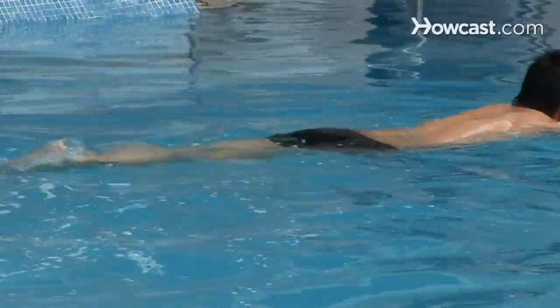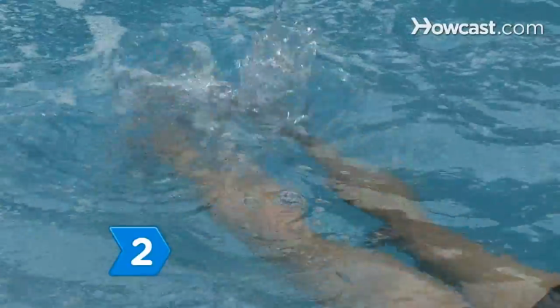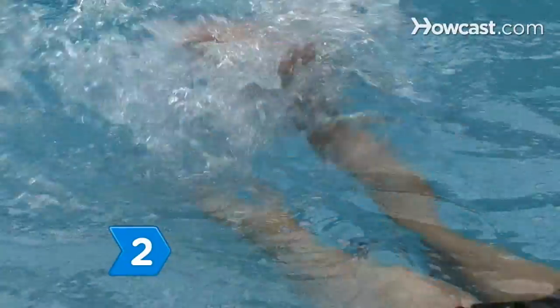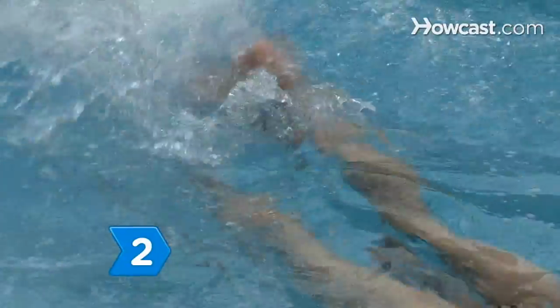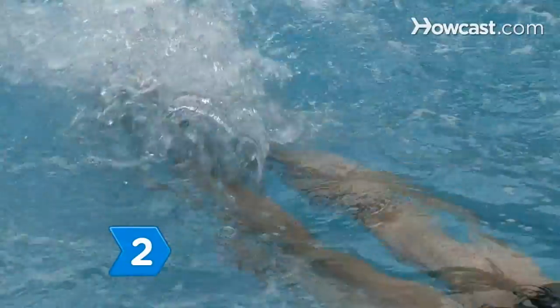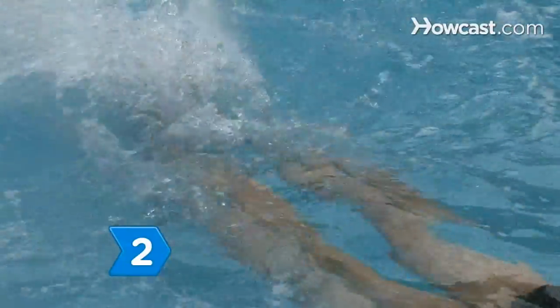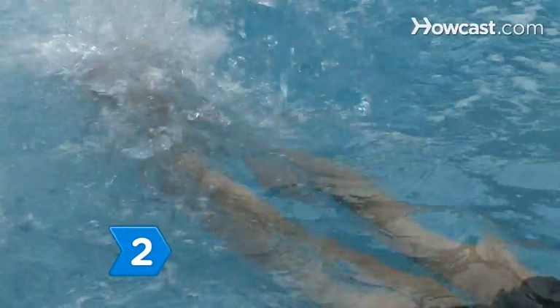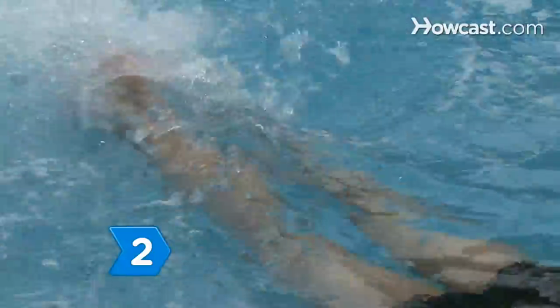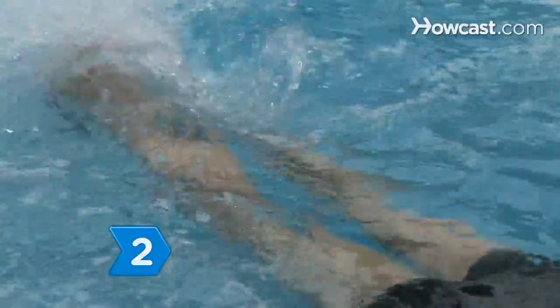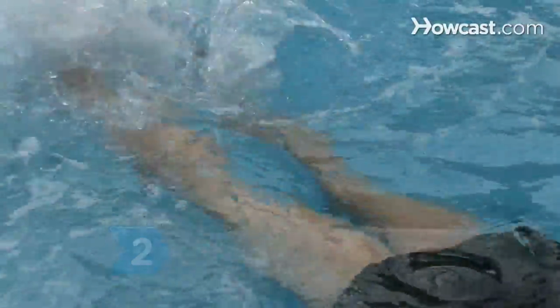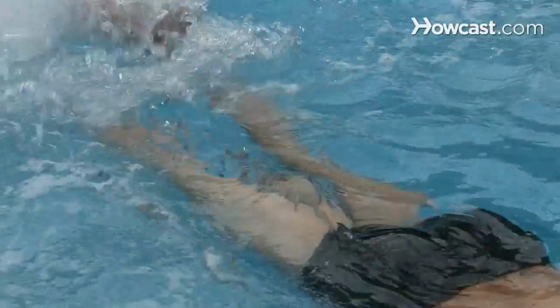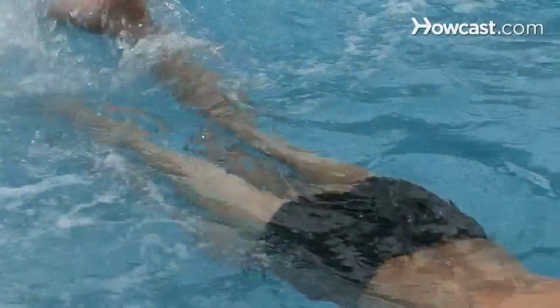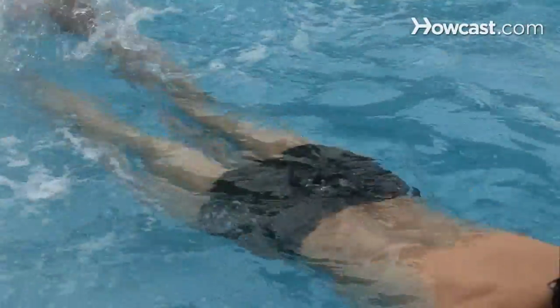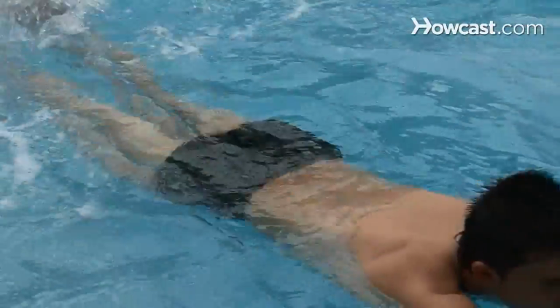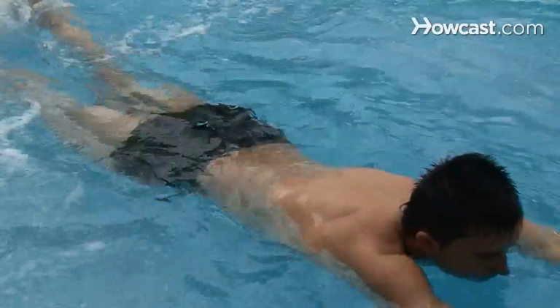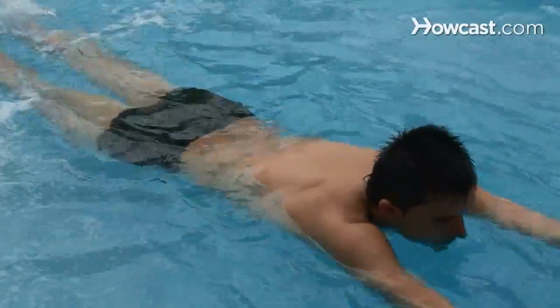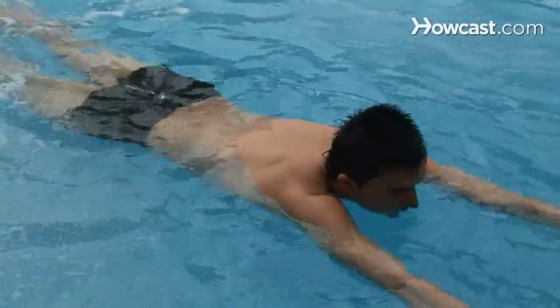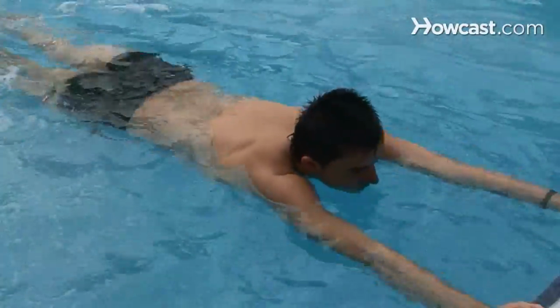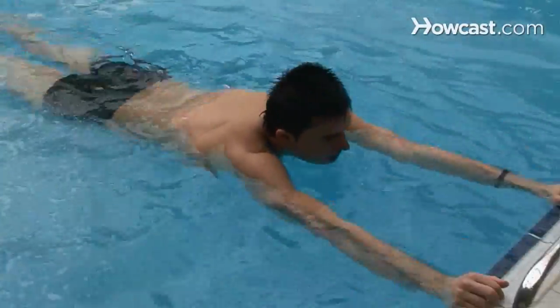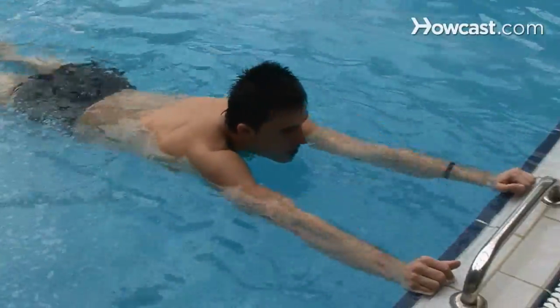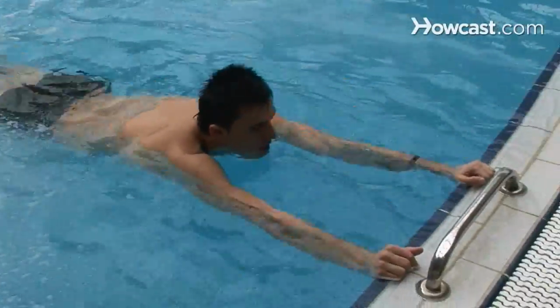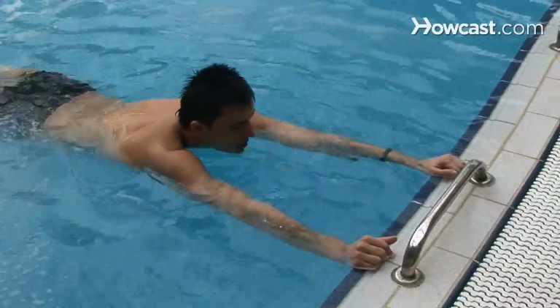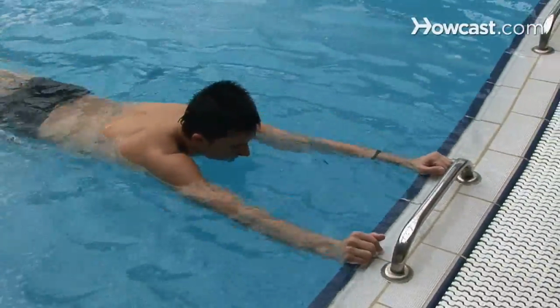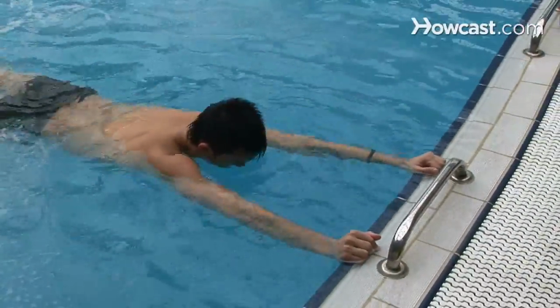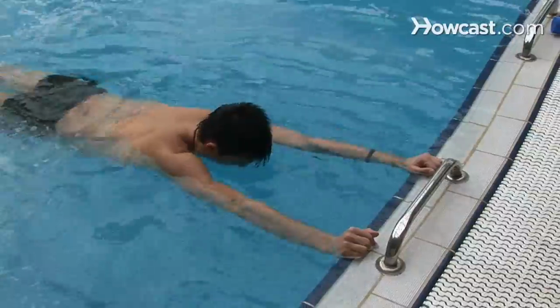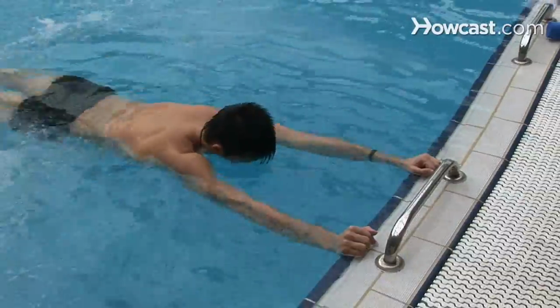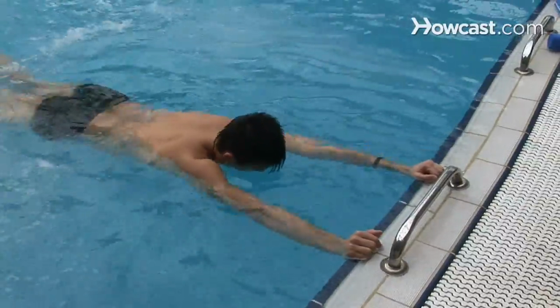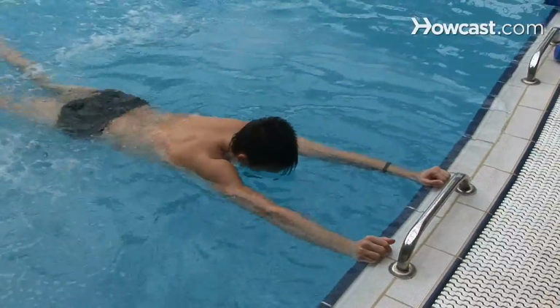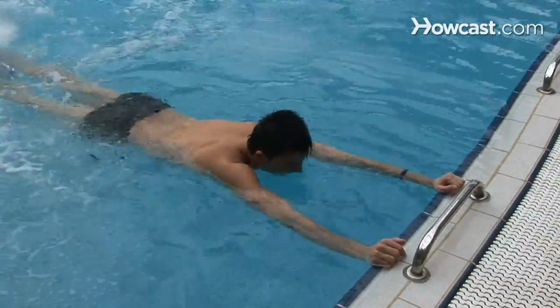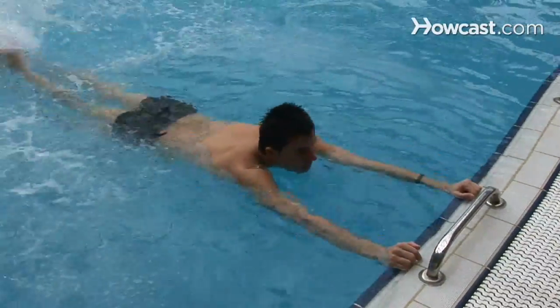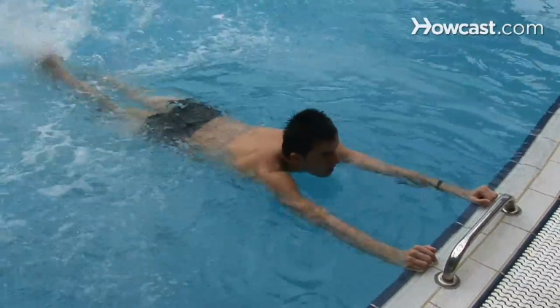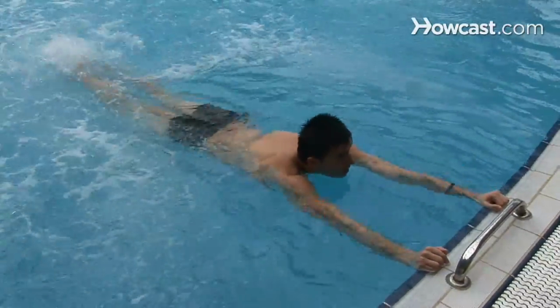Step 2. Hold the poolside and lie straight out, kicking toward the edge and pushing yourself back against the pressure. Build strength with this water exercise in your arms, legs, abs, and thighs.